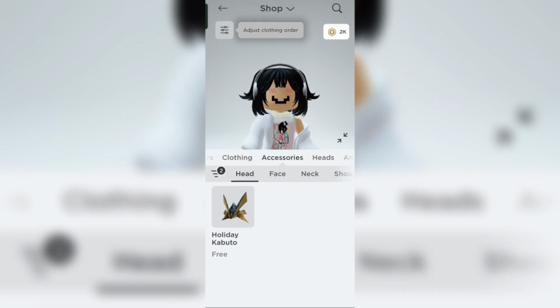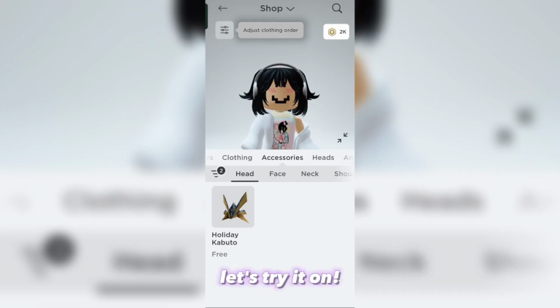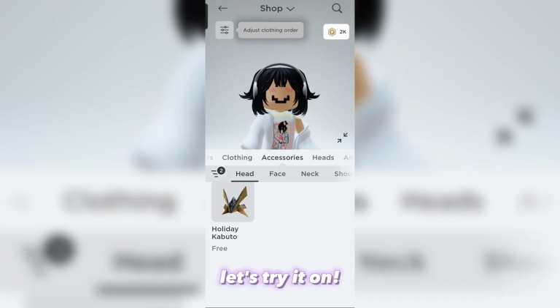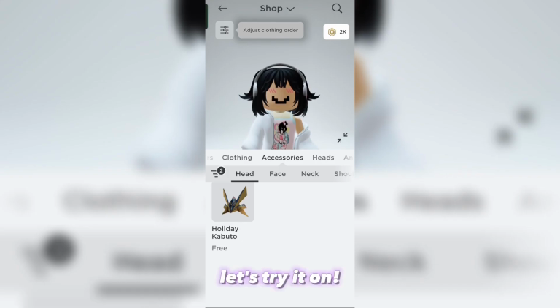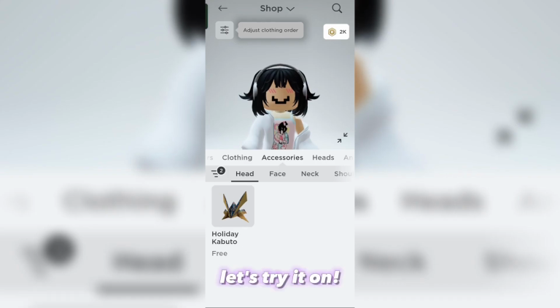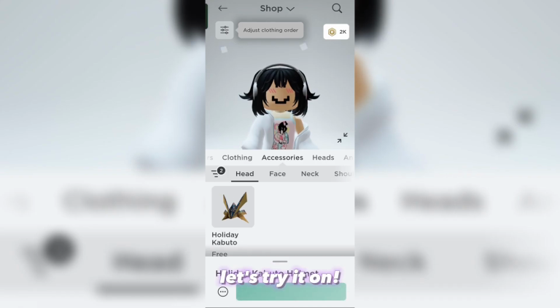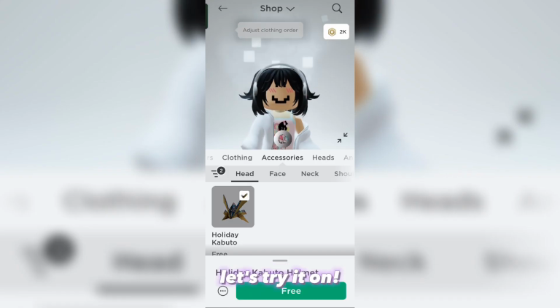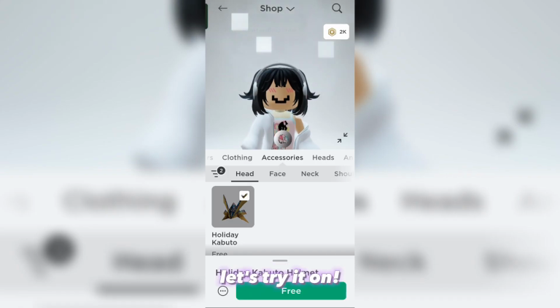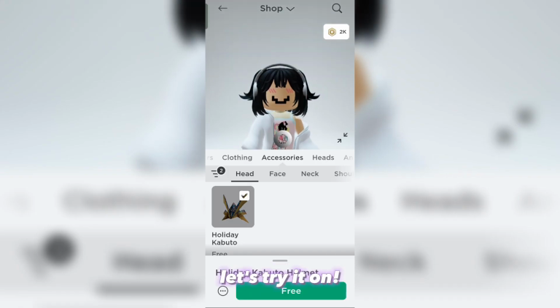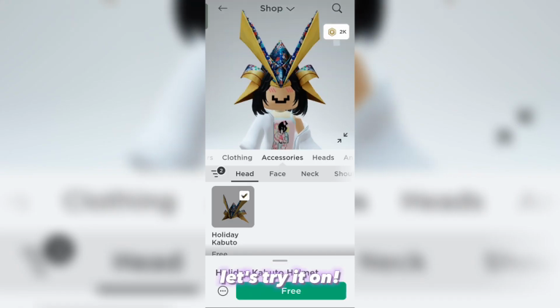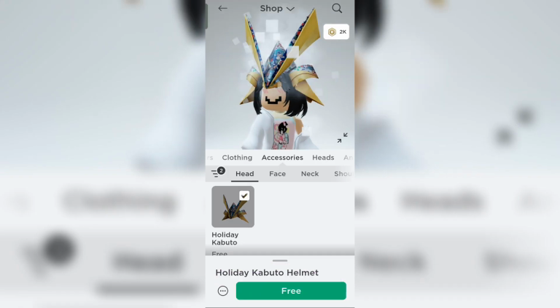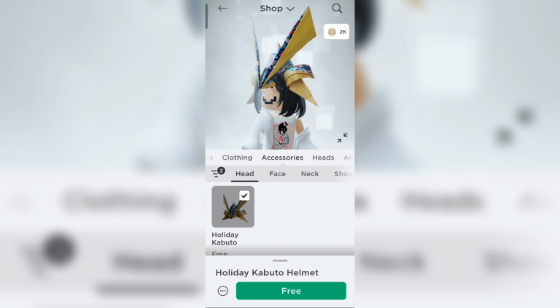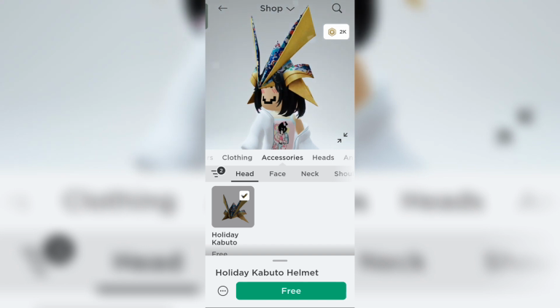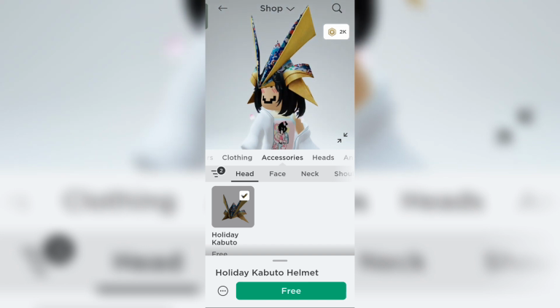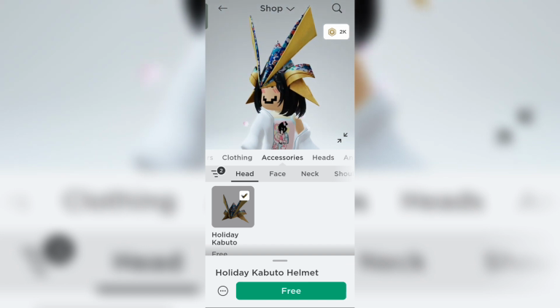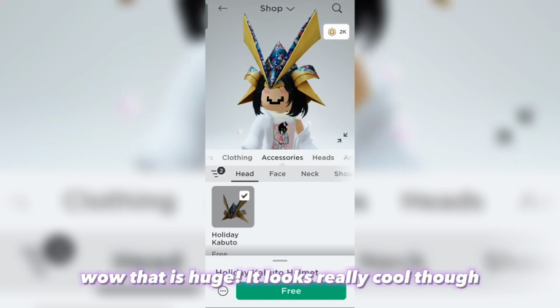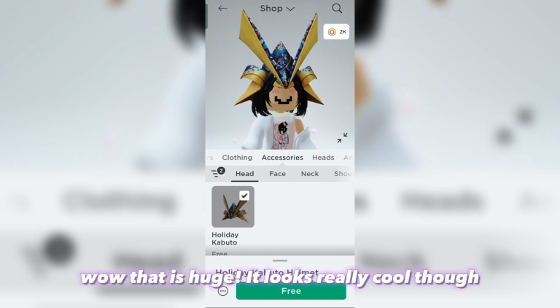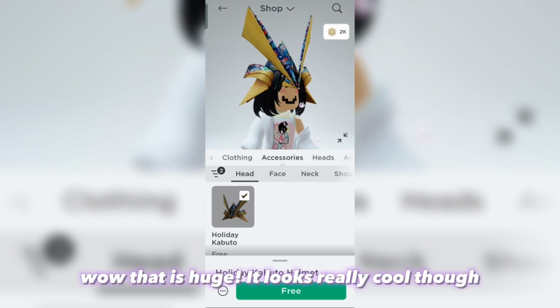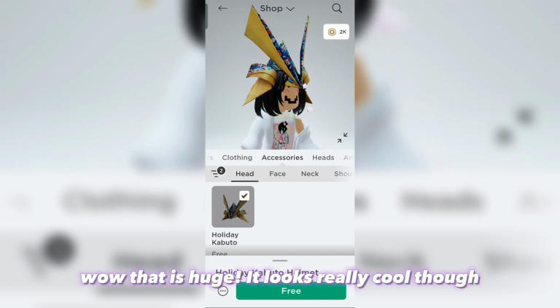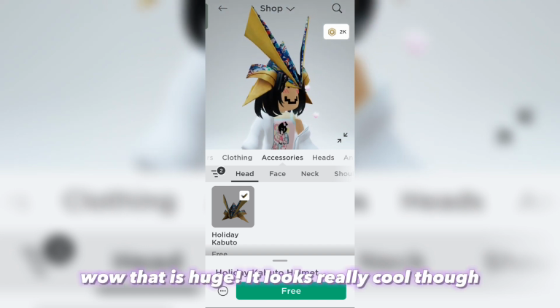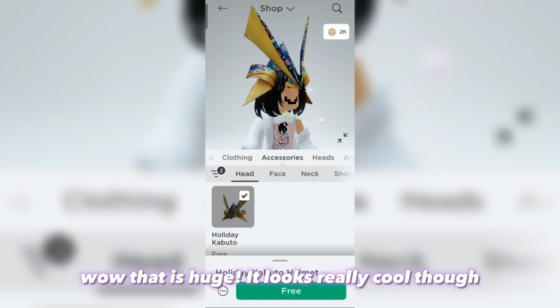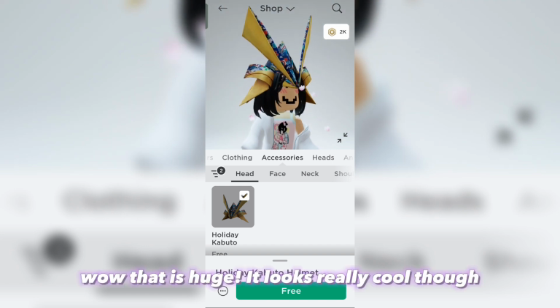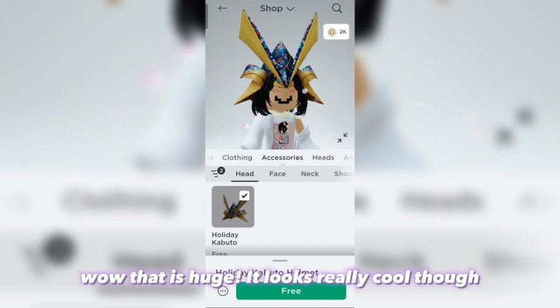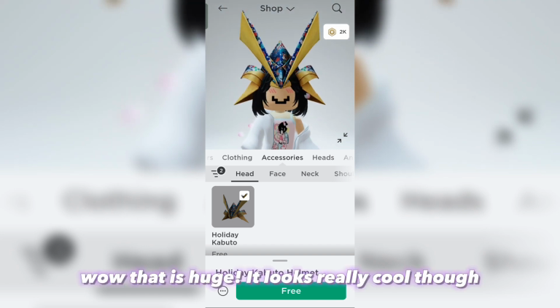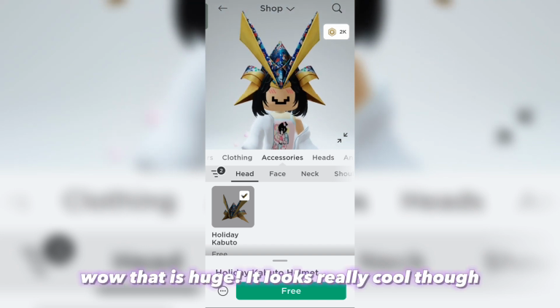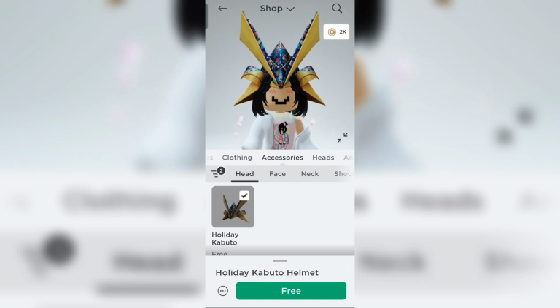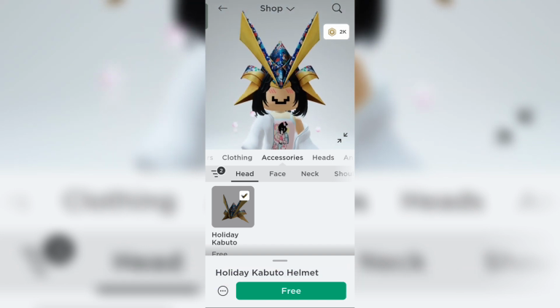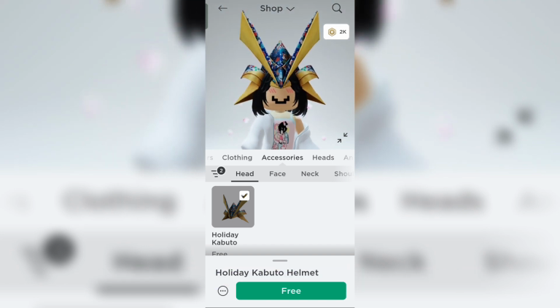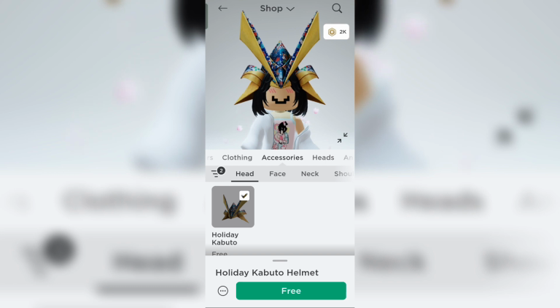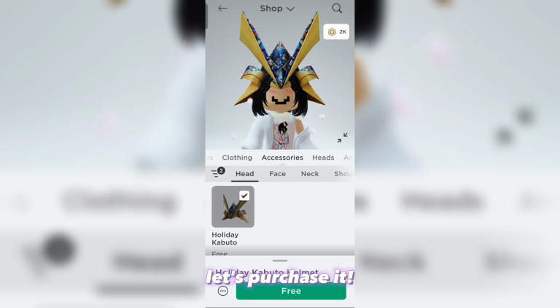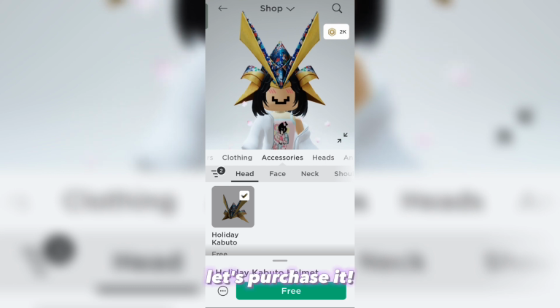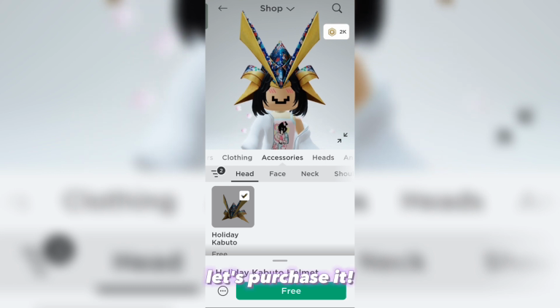Let's try it on. Wow, that is huge! It looks really cool though — let's purchase it.